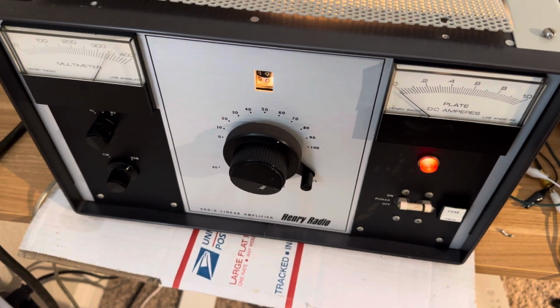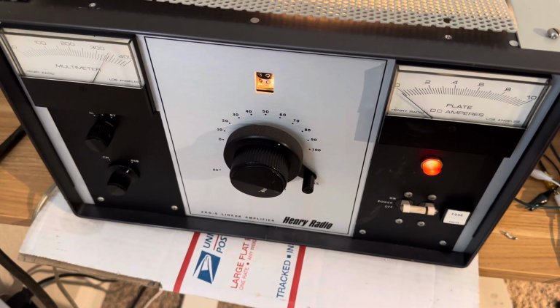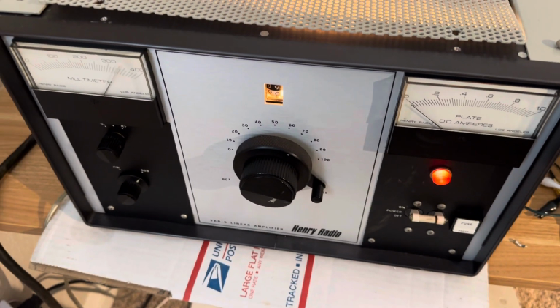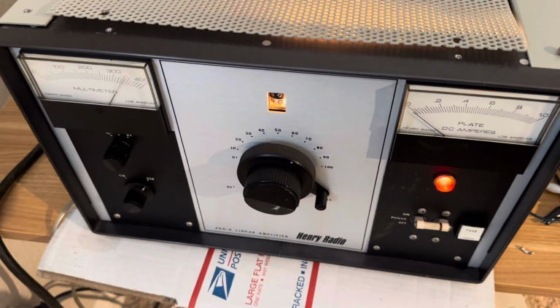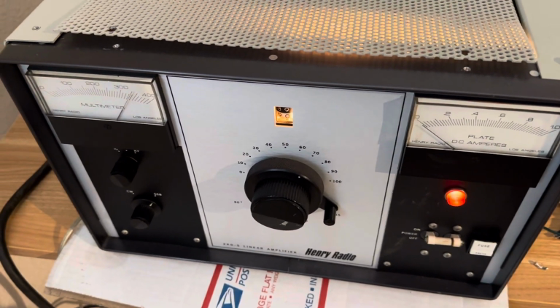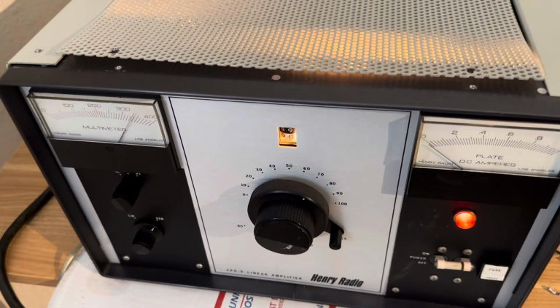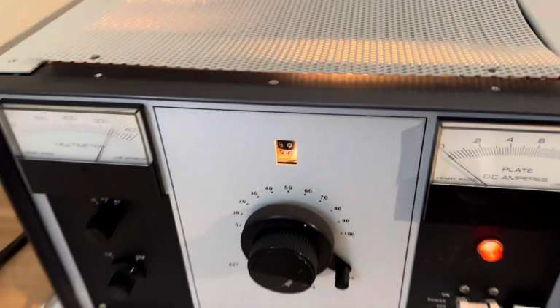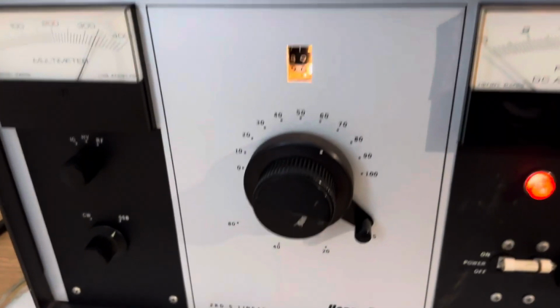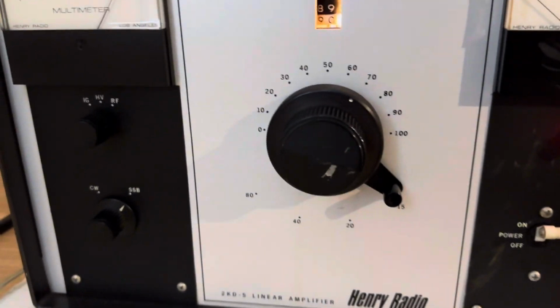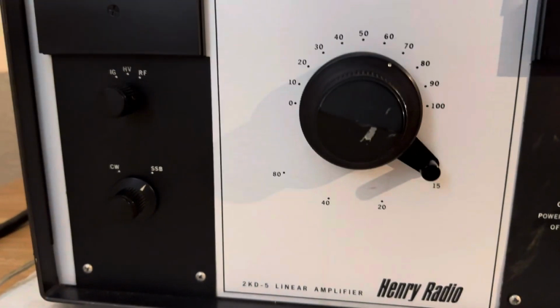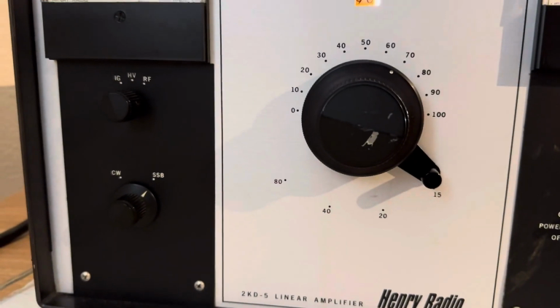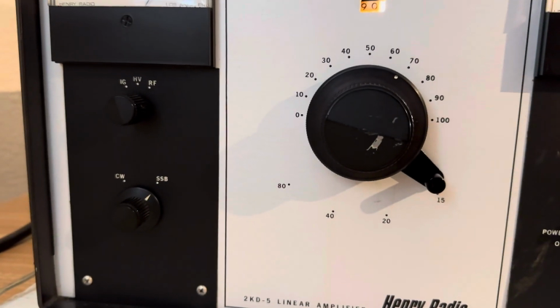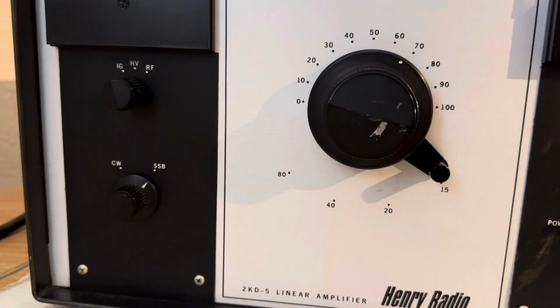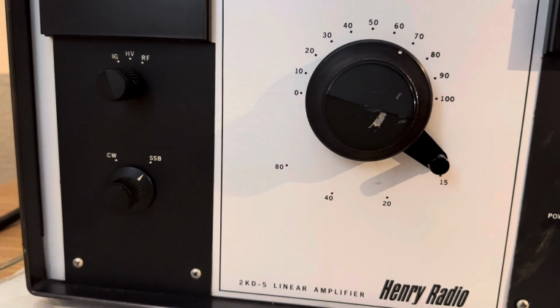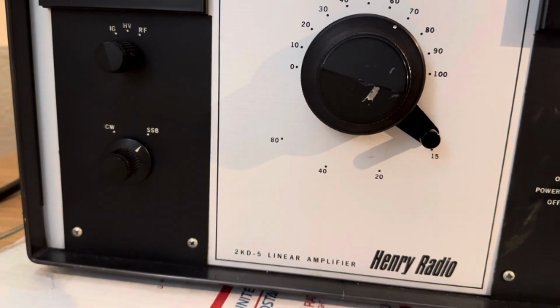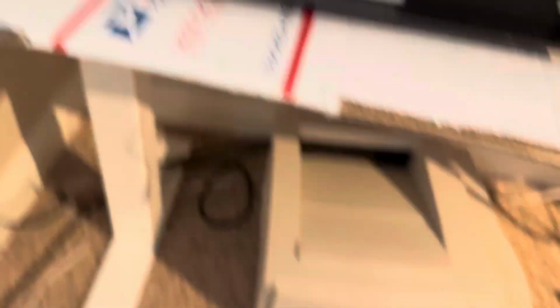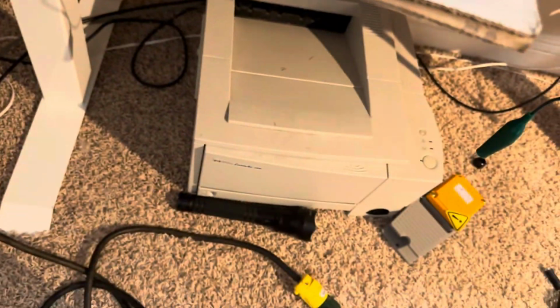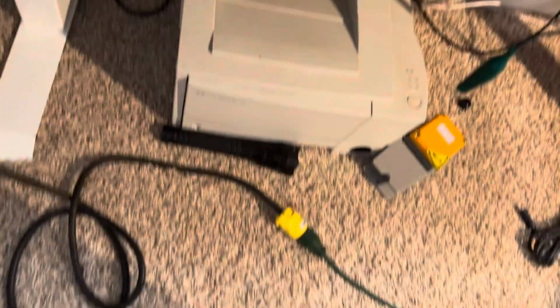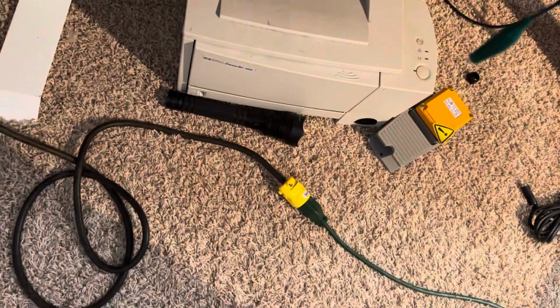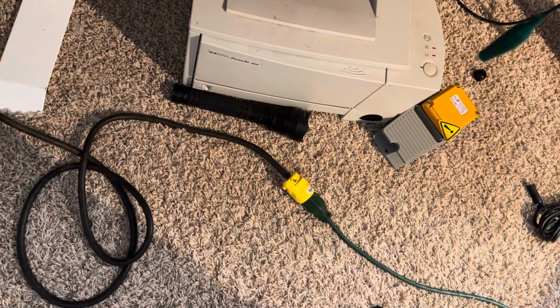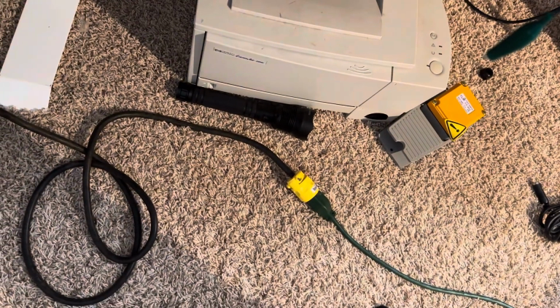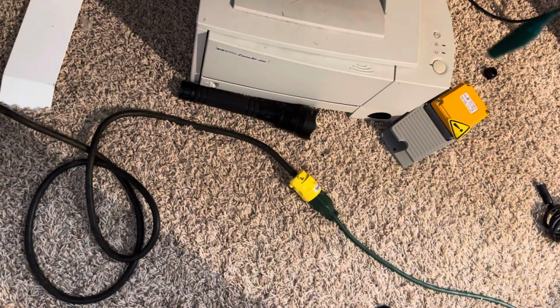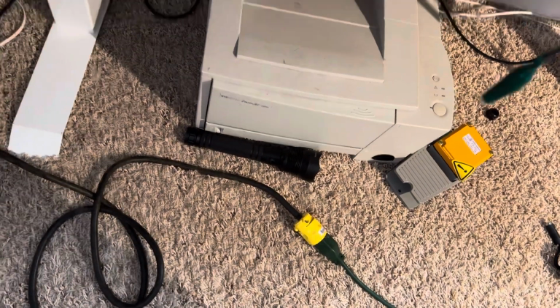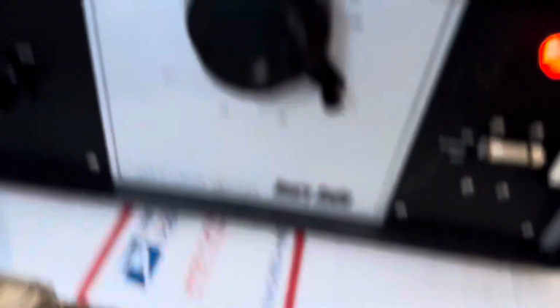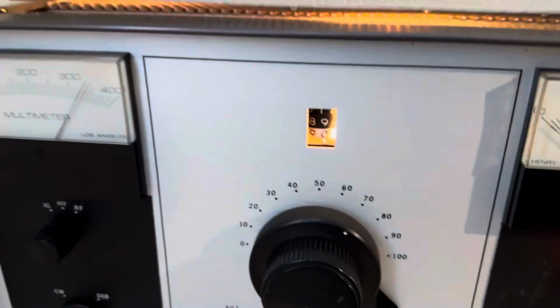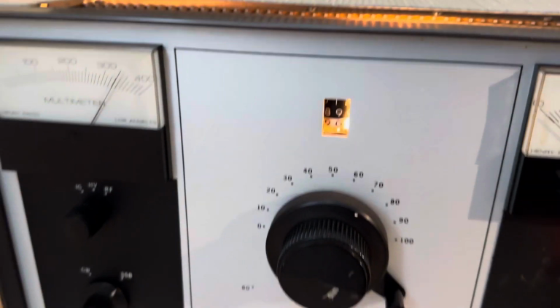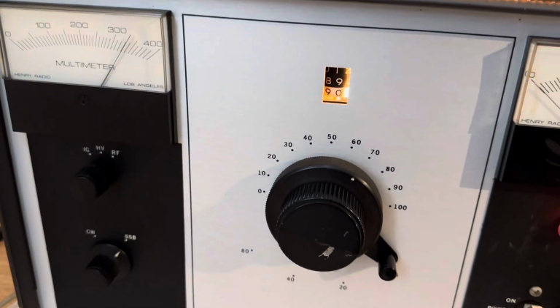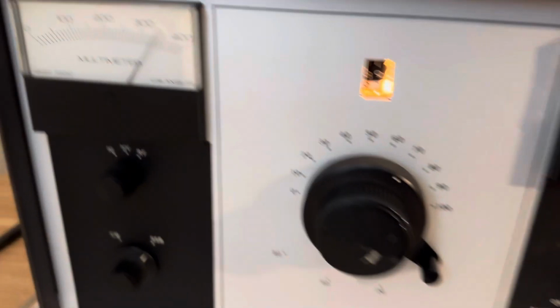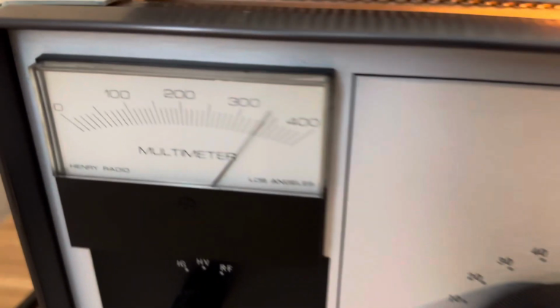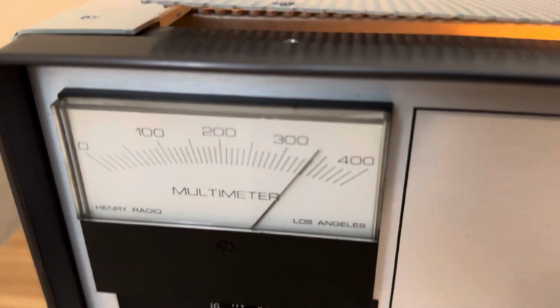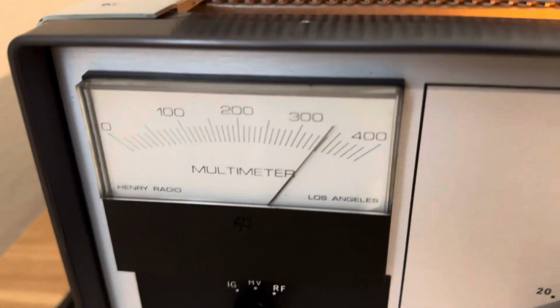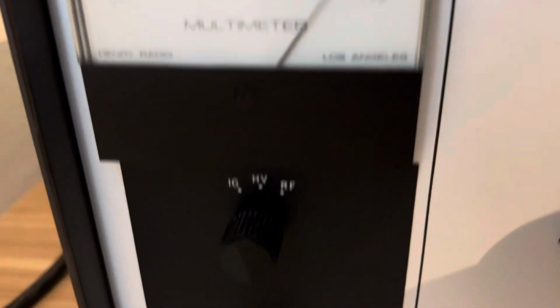Here's a video of the Henry 2KD-5 on 15 meters. I'm getting about a thousand watts out running 120 volts AC house current on this thing. I'm in the SSB setting here.